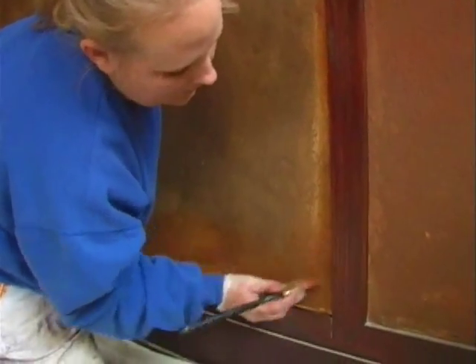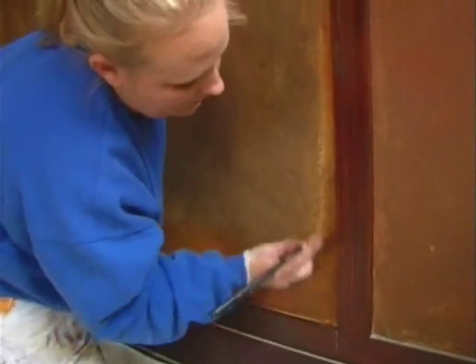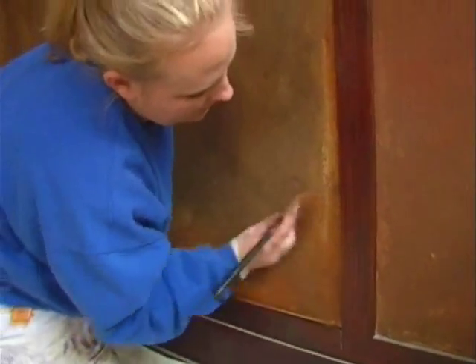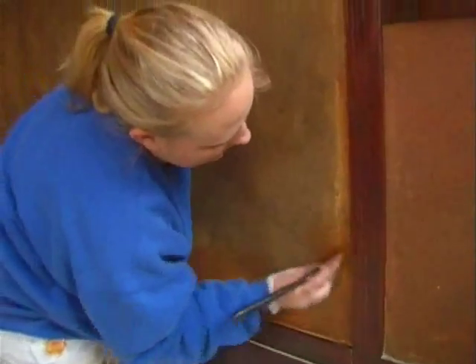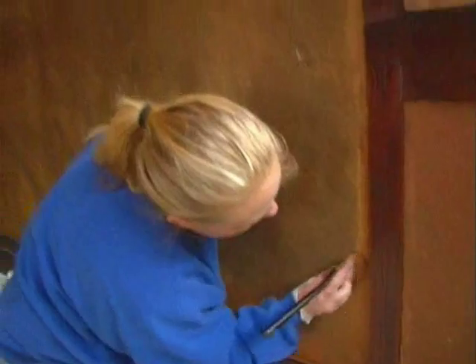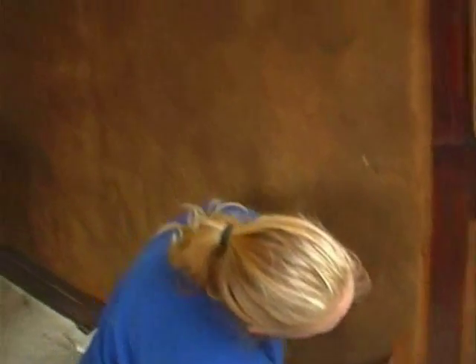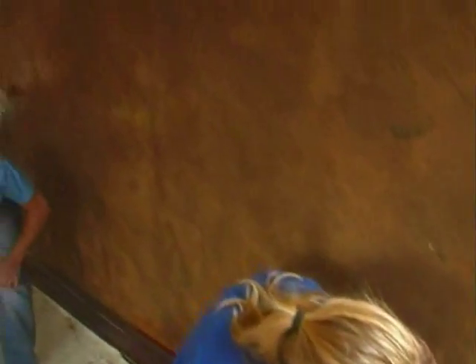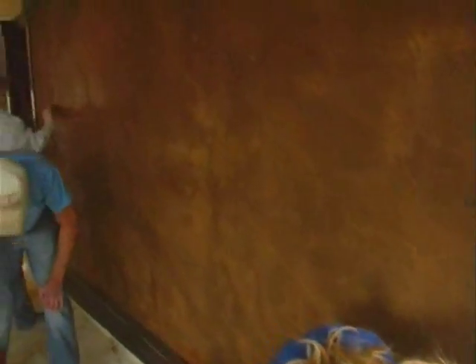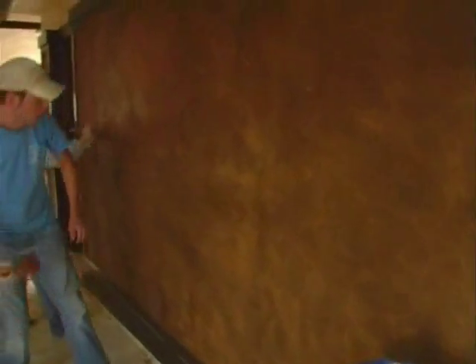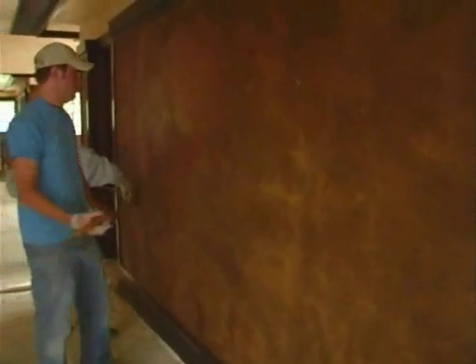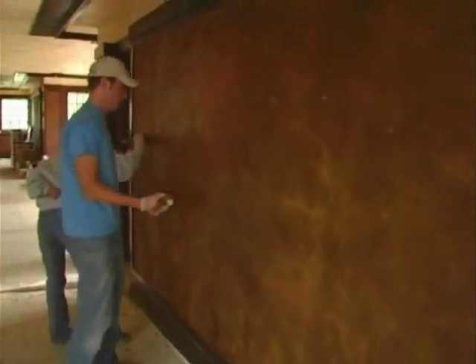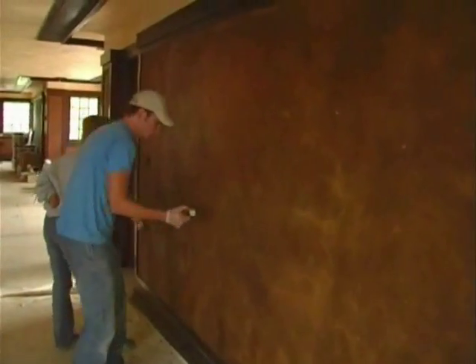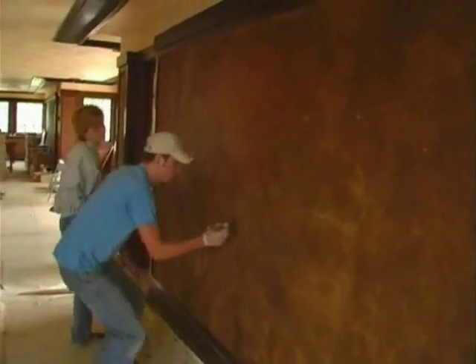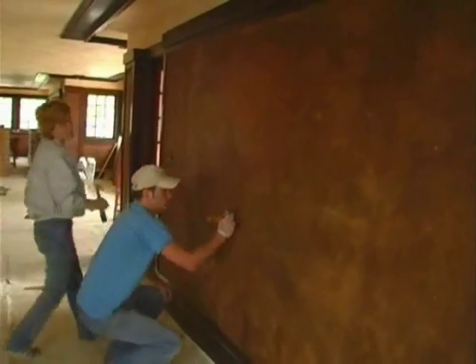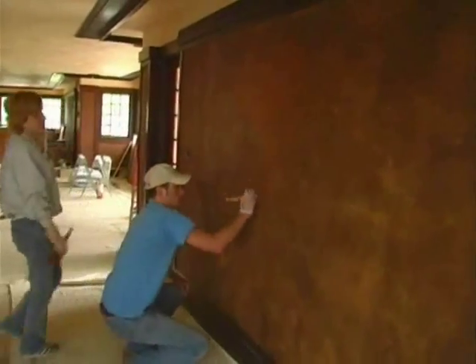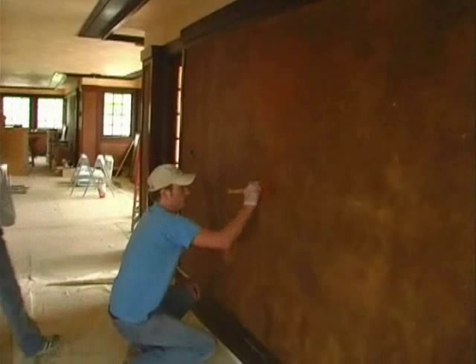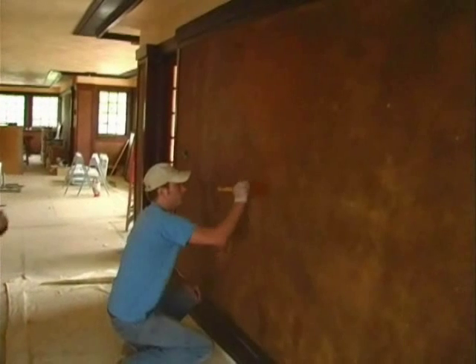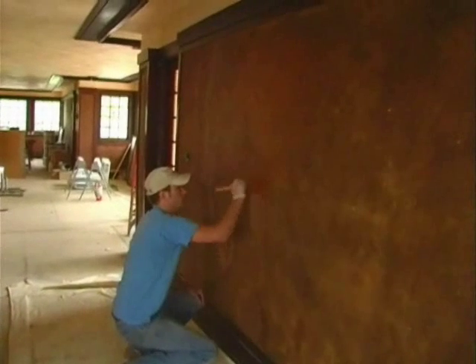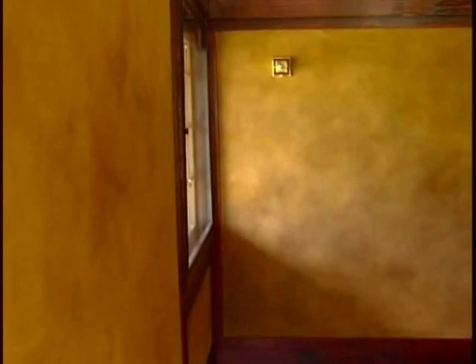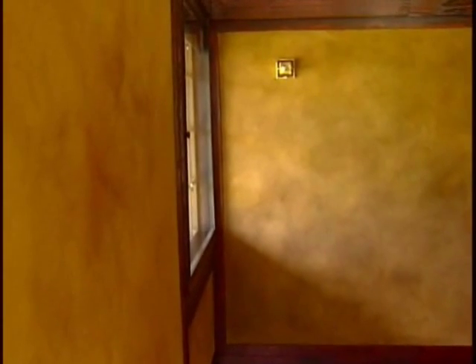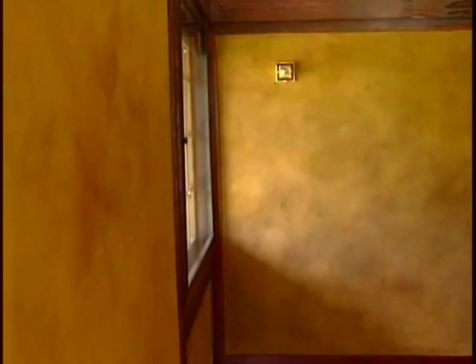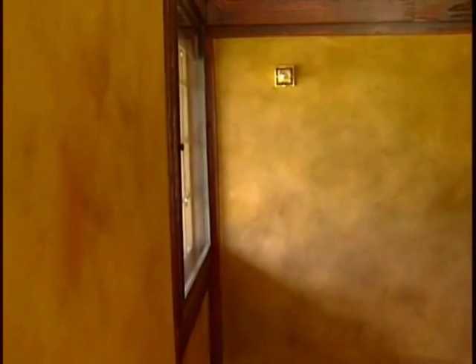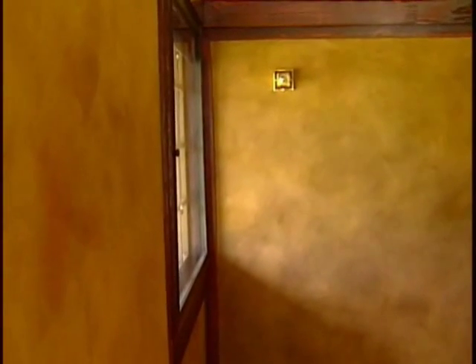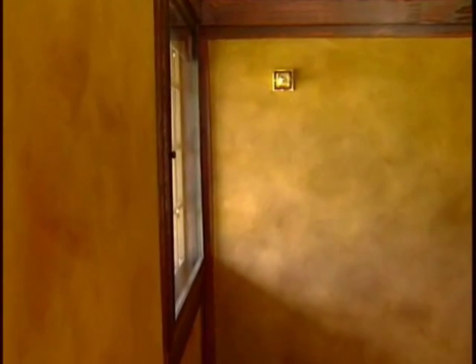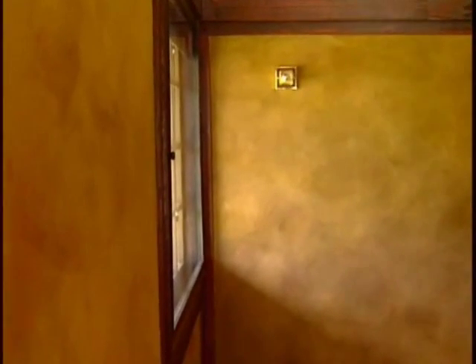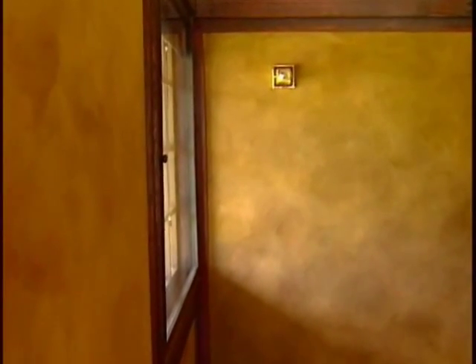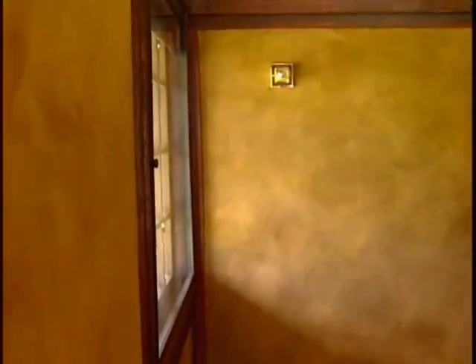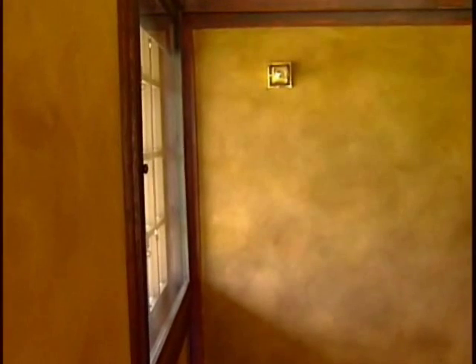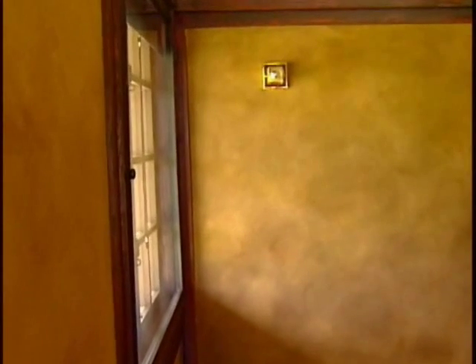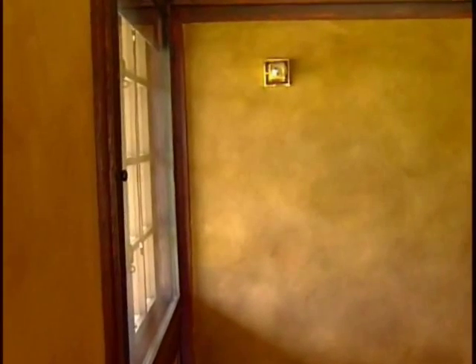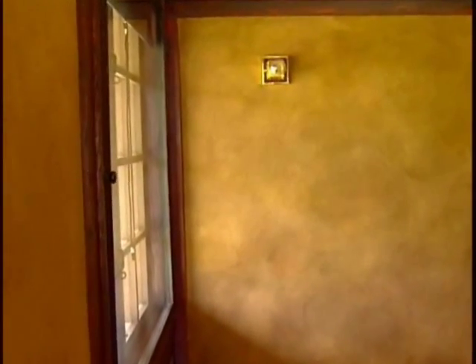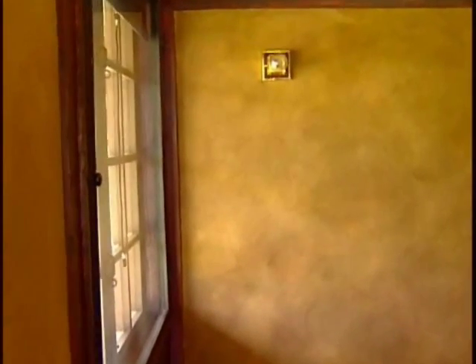With encaustic paint, pigment is blended into hot melted beeswax and the hot wax is brushed onto the surface. The wax carrier cools and creates a deep translucent color that is extraordinarily beautiful.